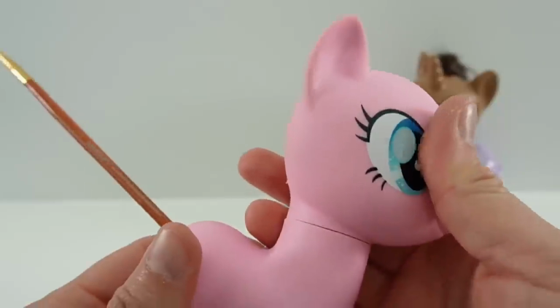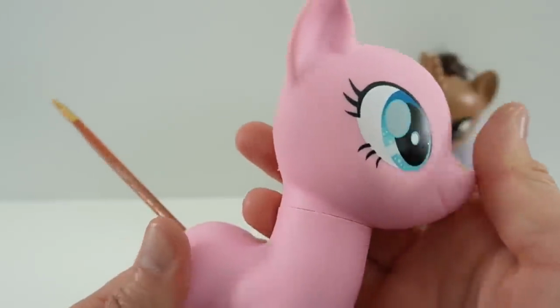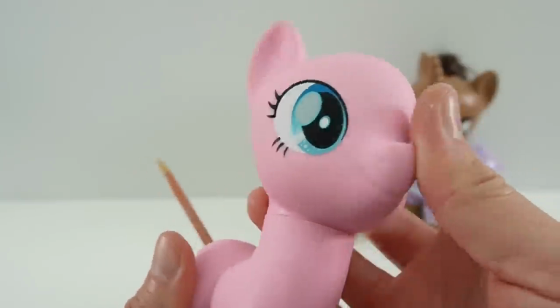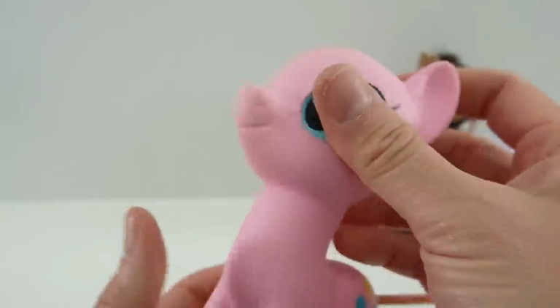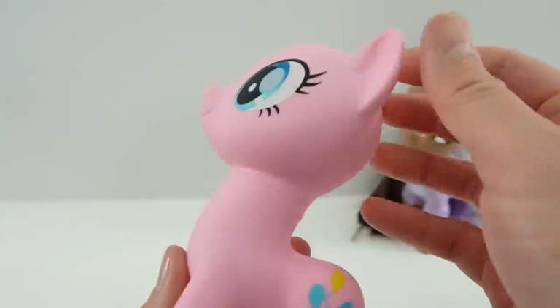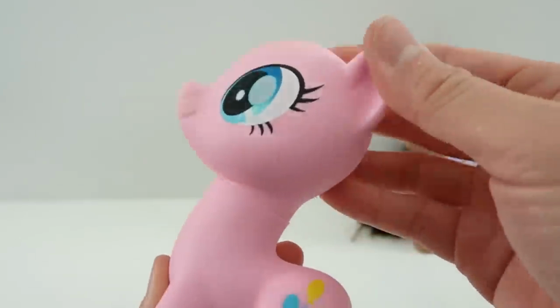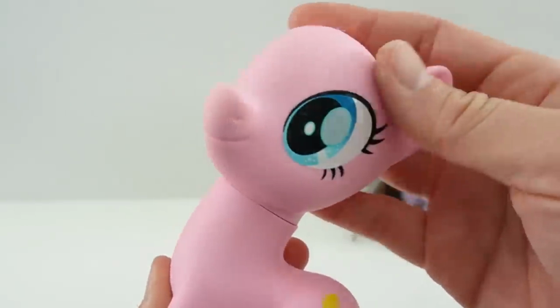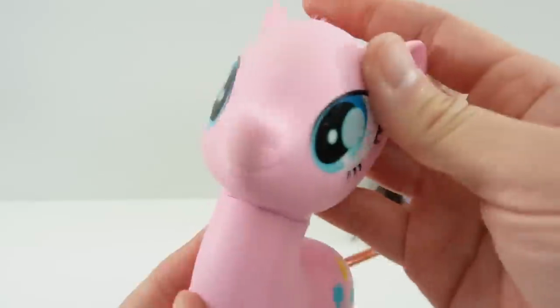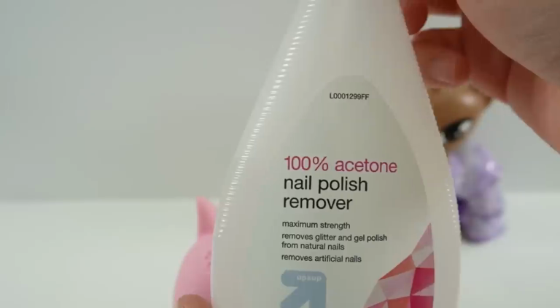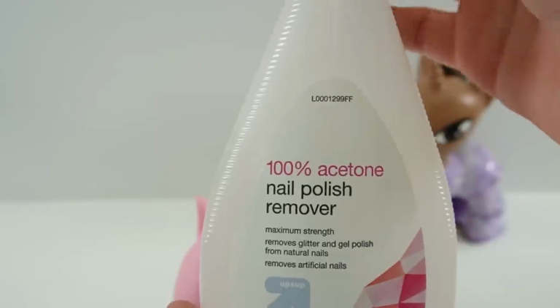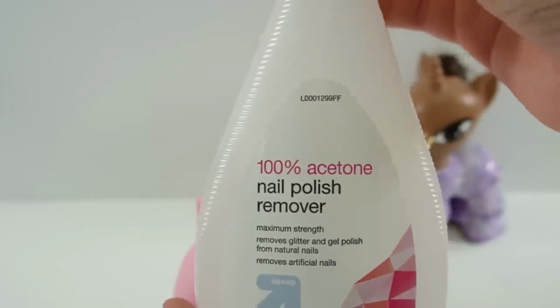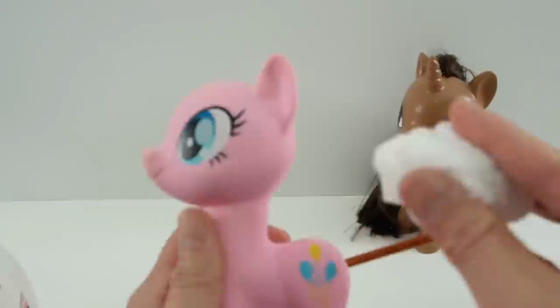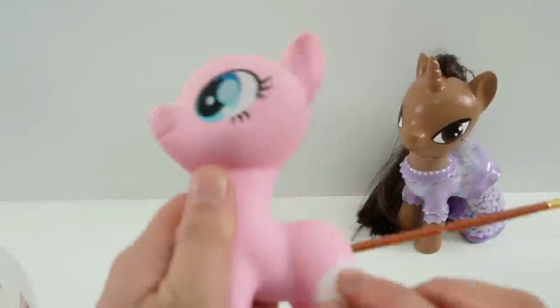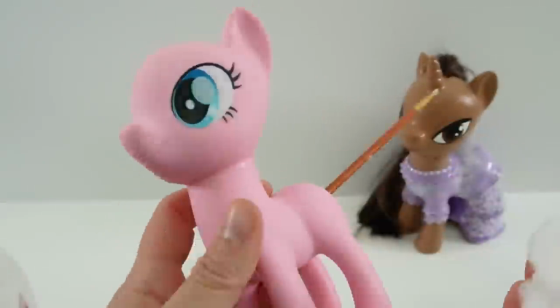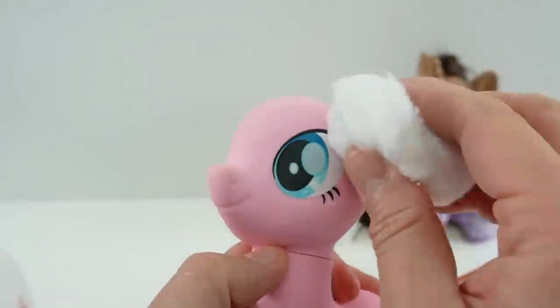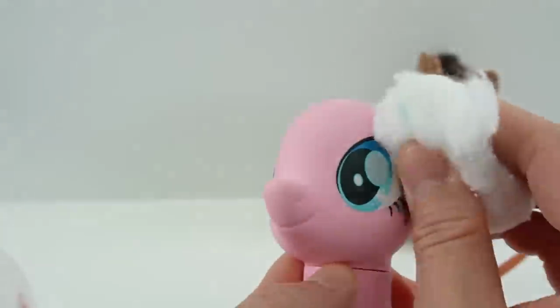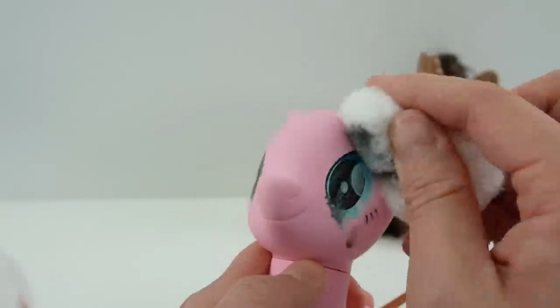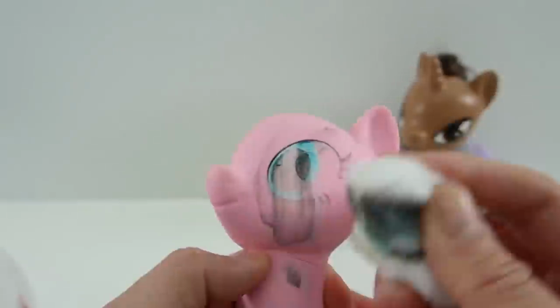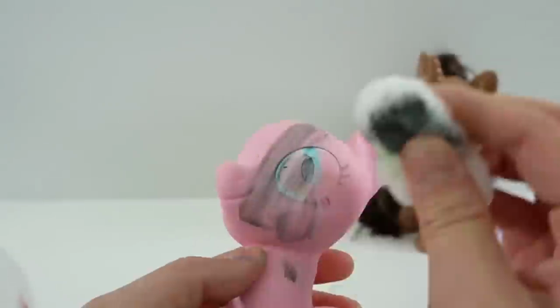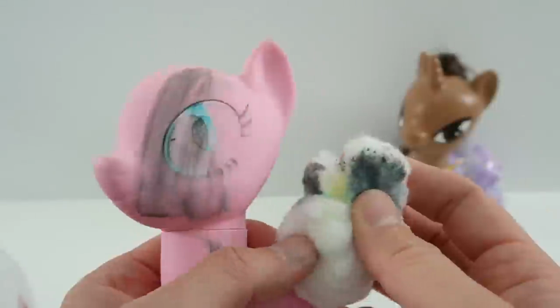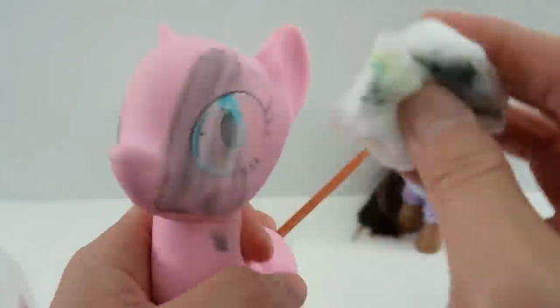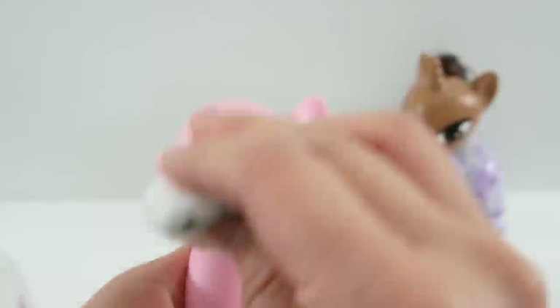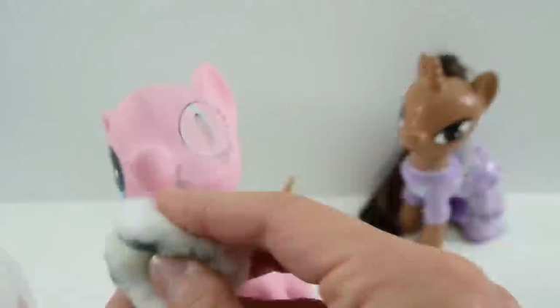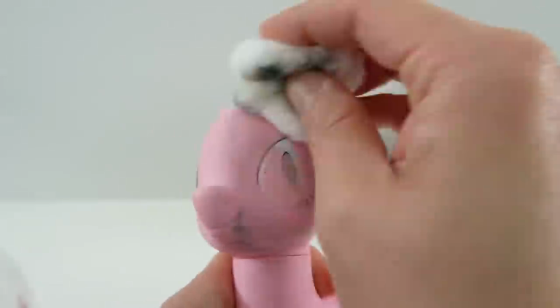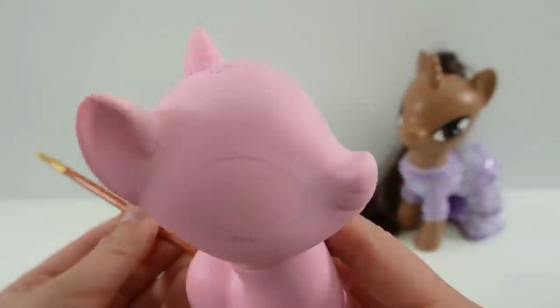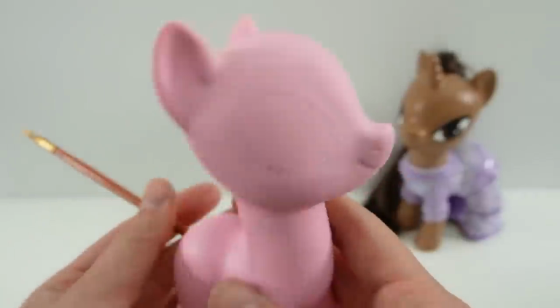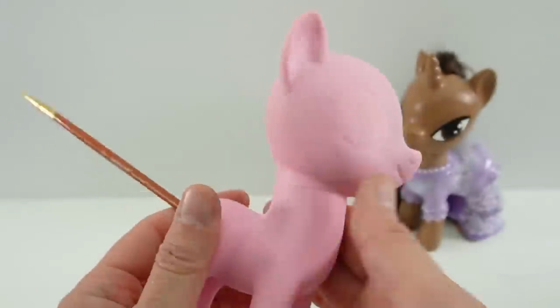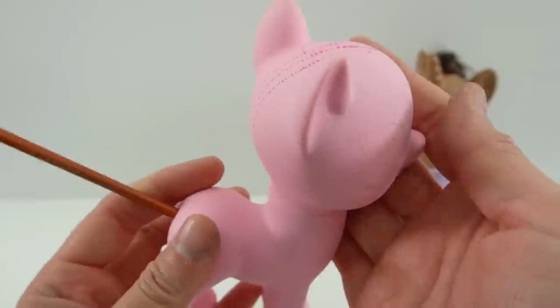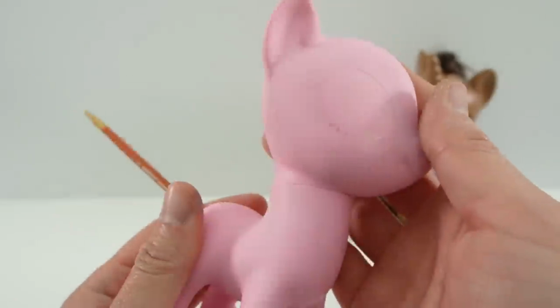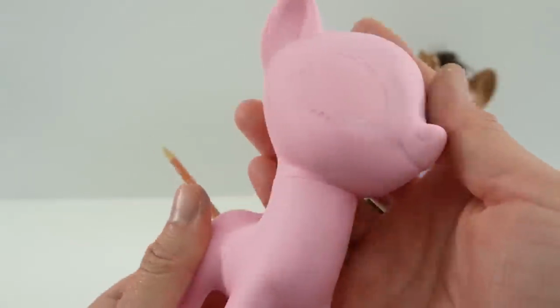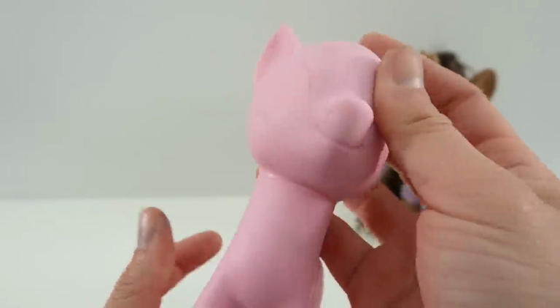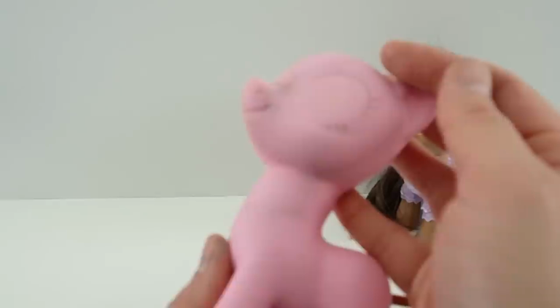Here I've gone ahead and put the head back onto the body. Then we're going to use some acetone and remove her cutie mark and eyes. Alright so the hair is gone and the paint is gone.